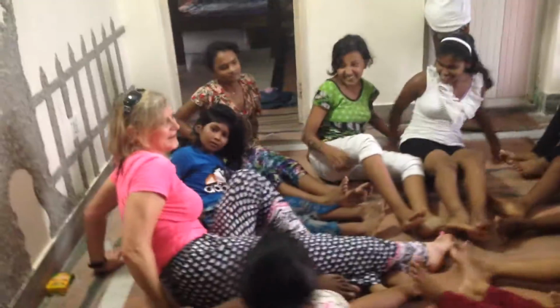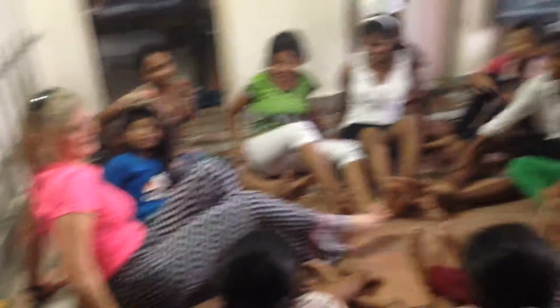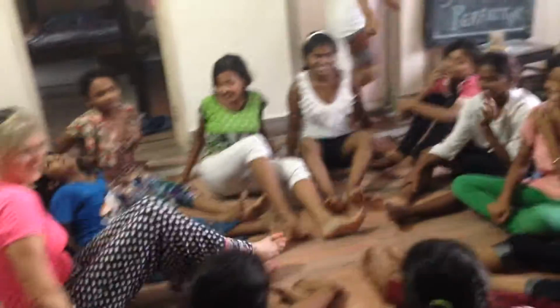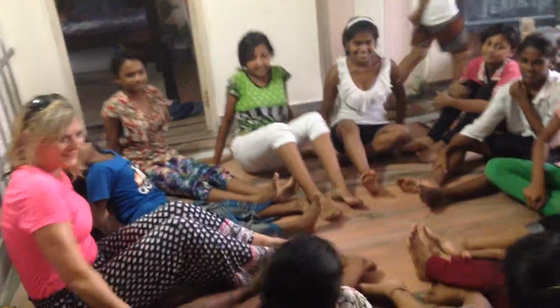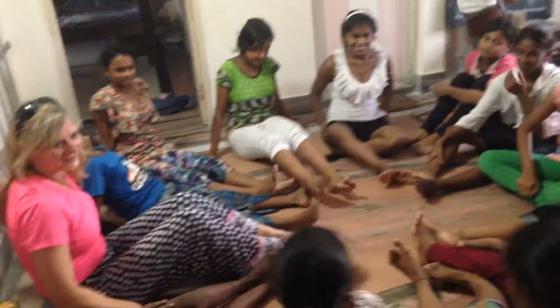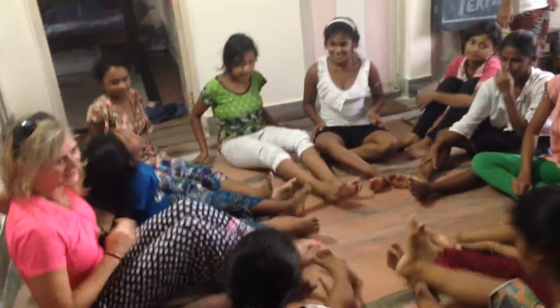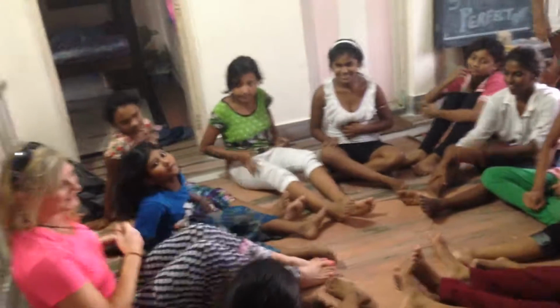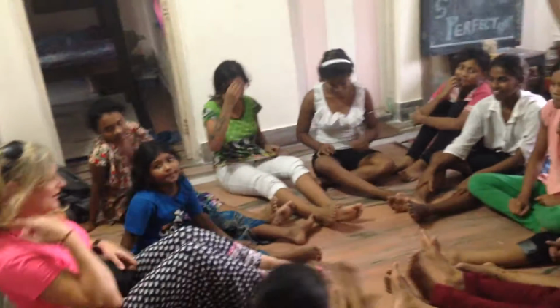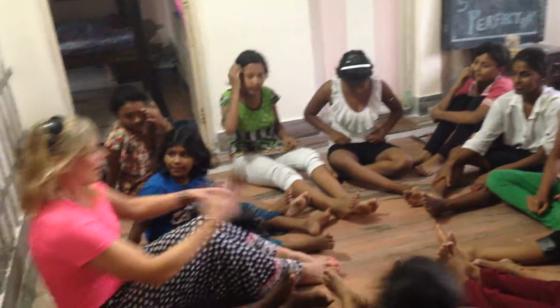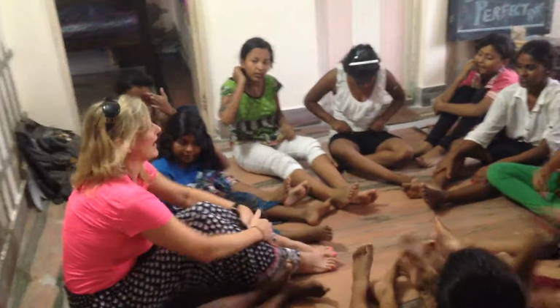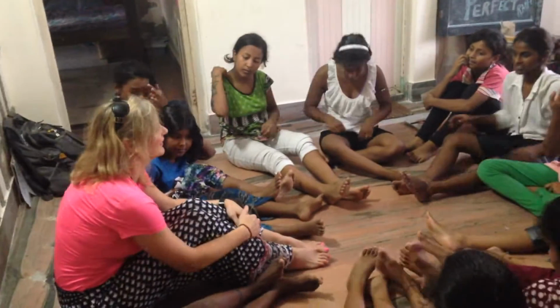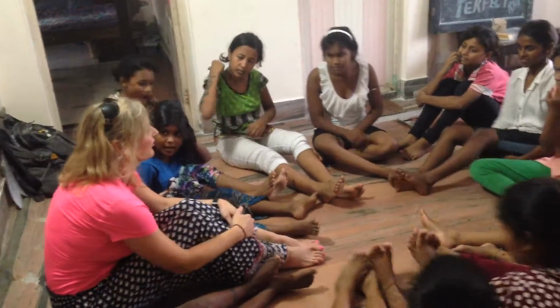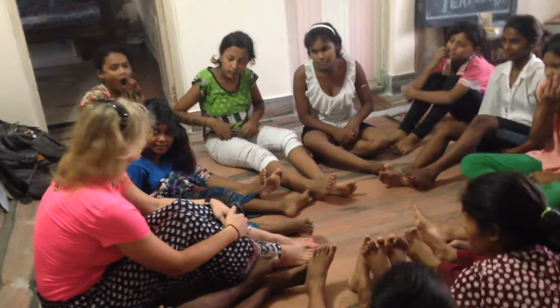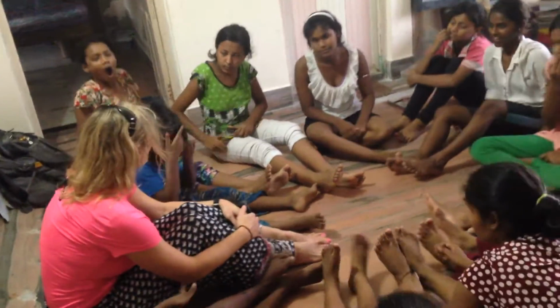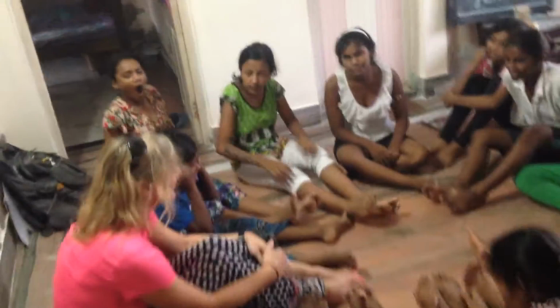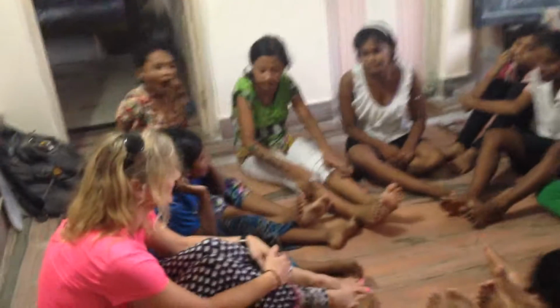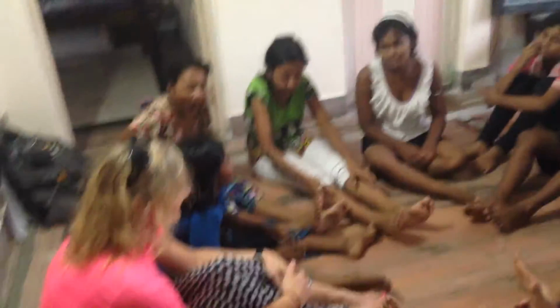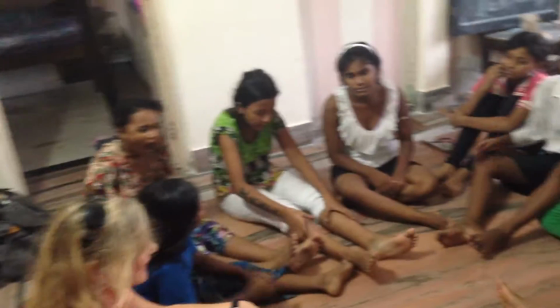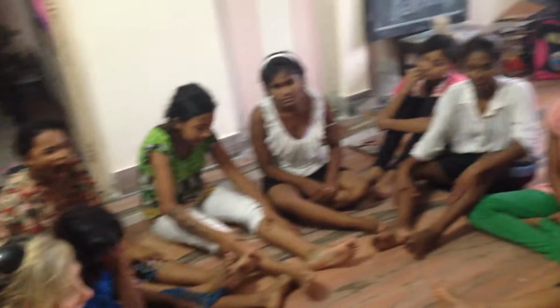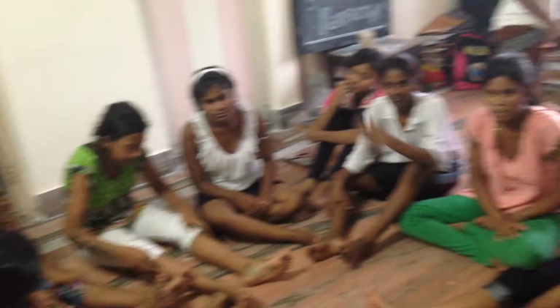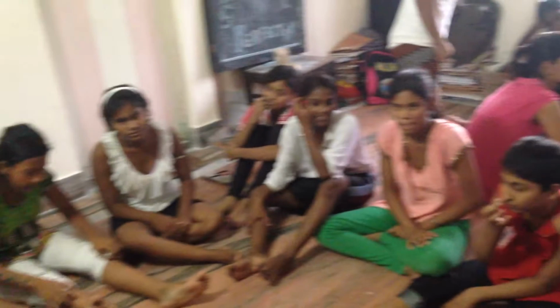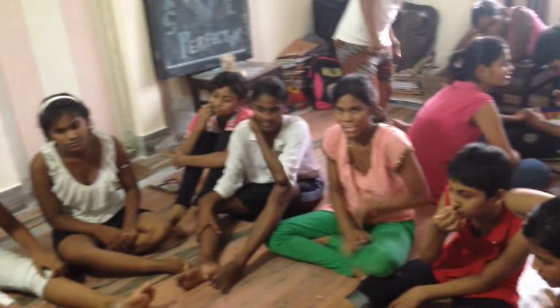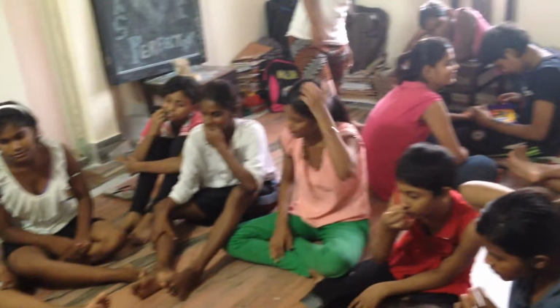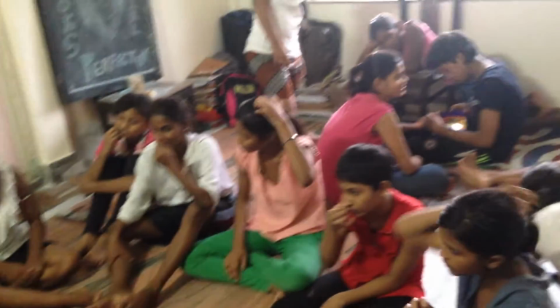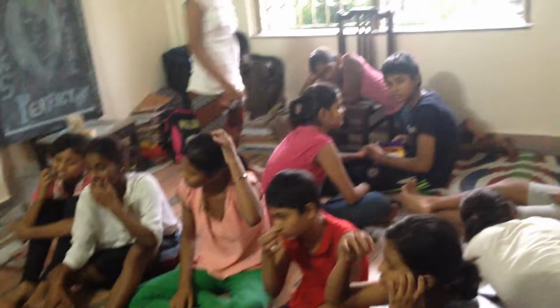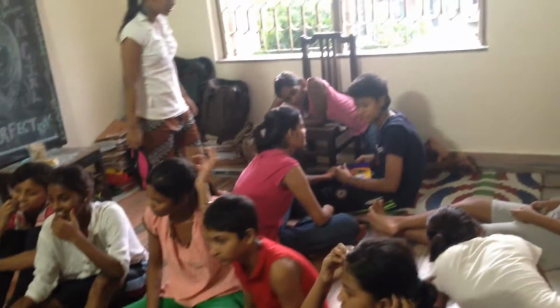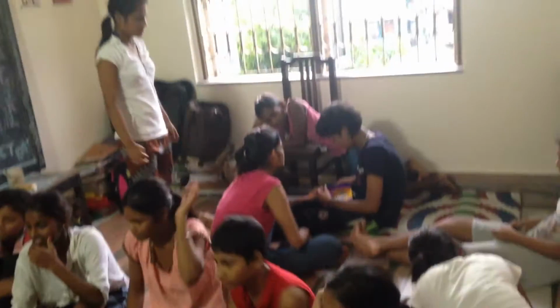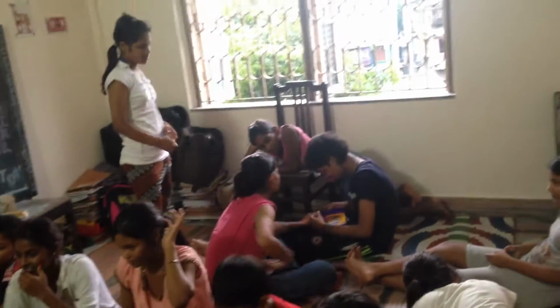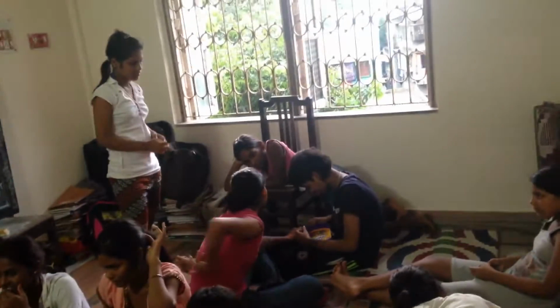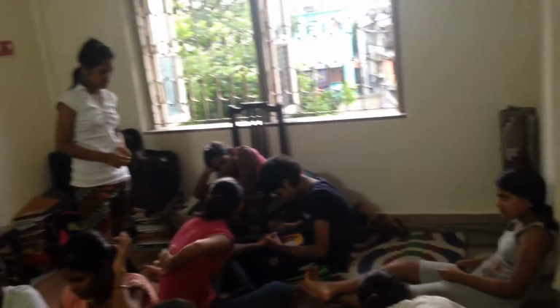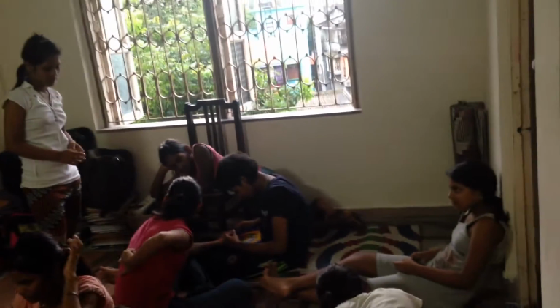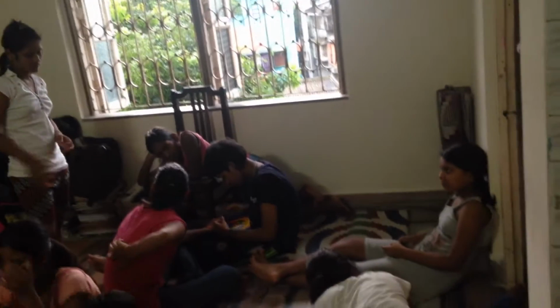Really good. Really good. Okay, let's see. Another. Another. This one again? Let's do the stretch again?